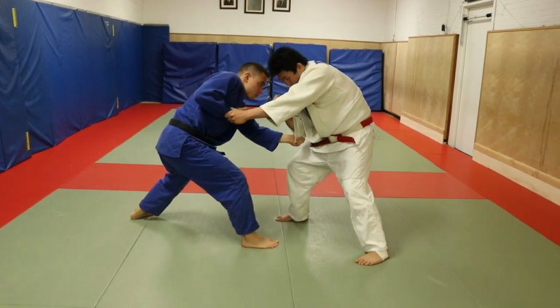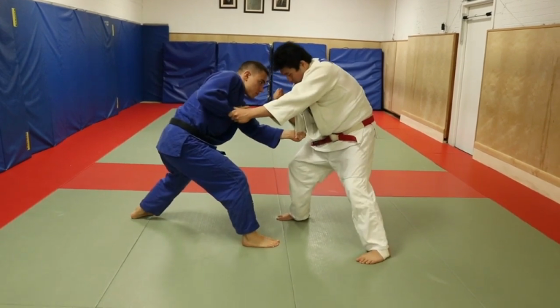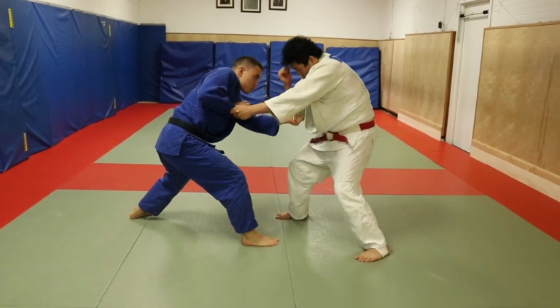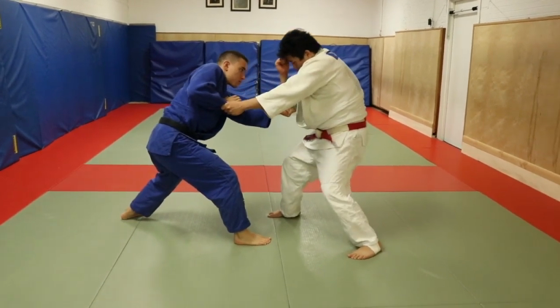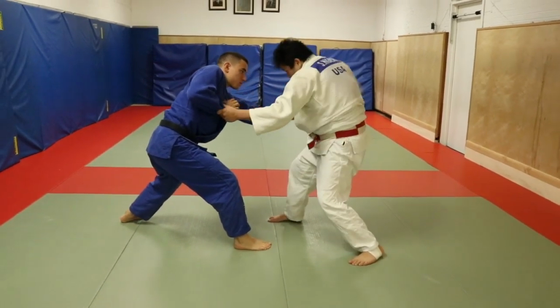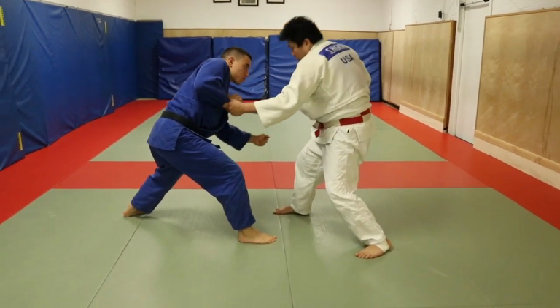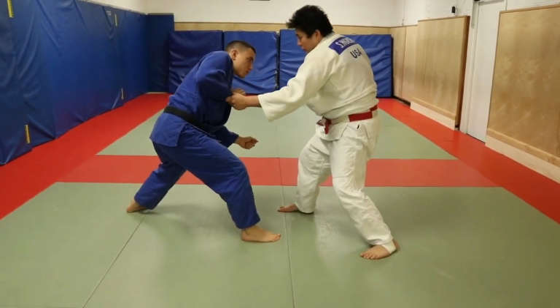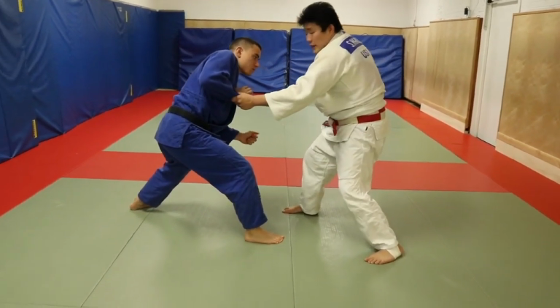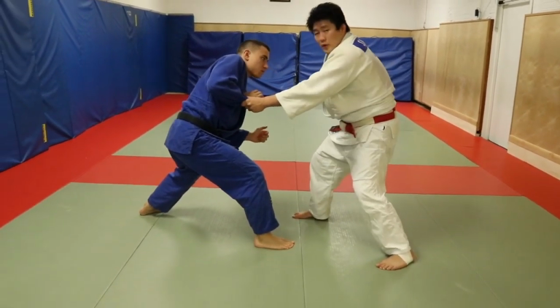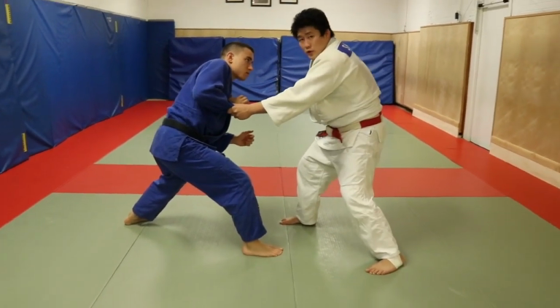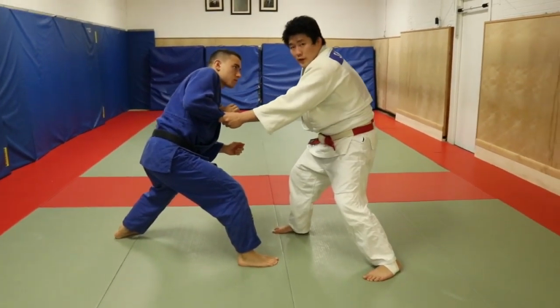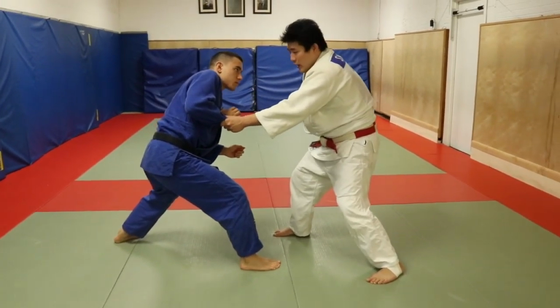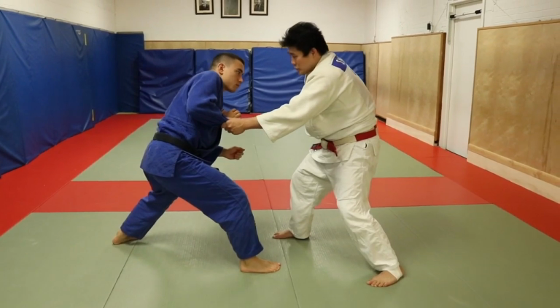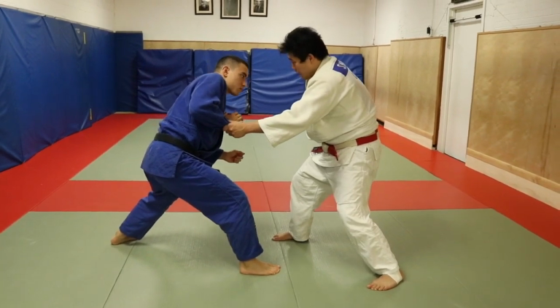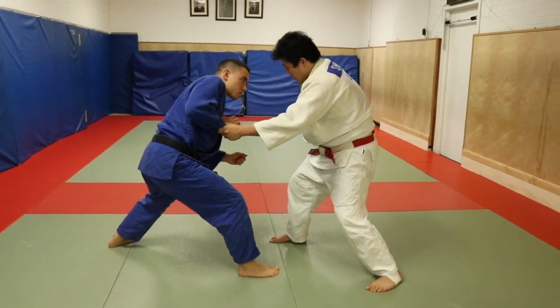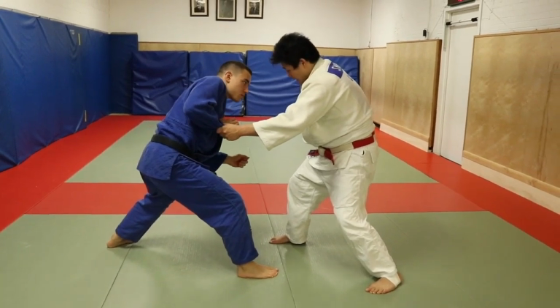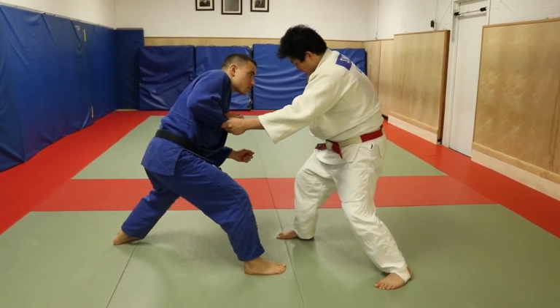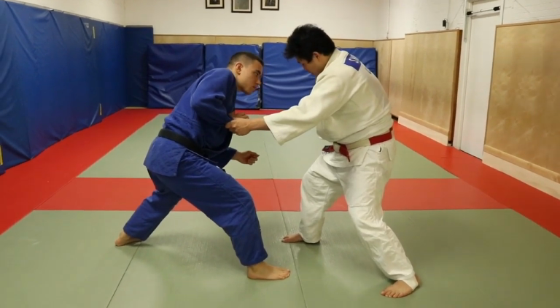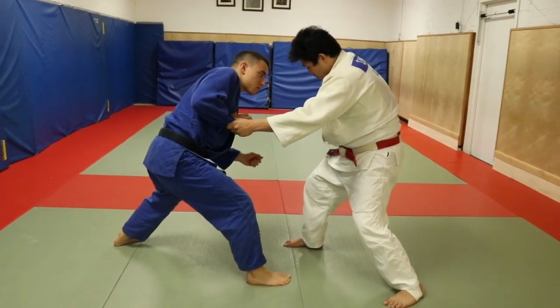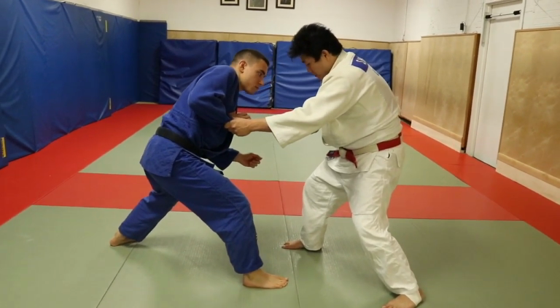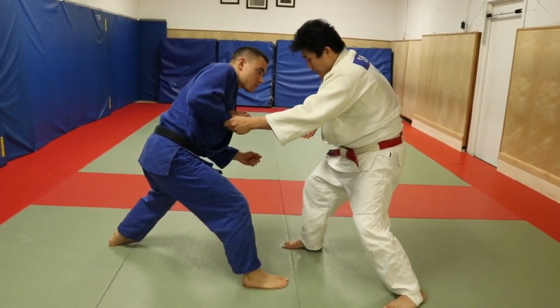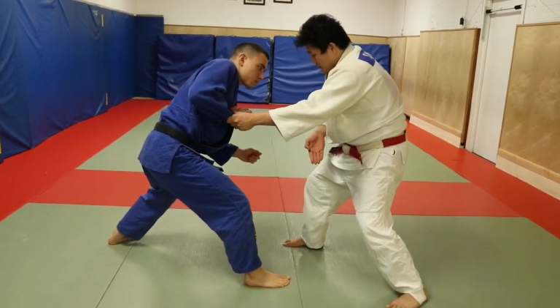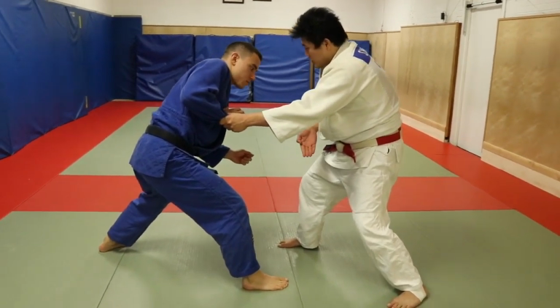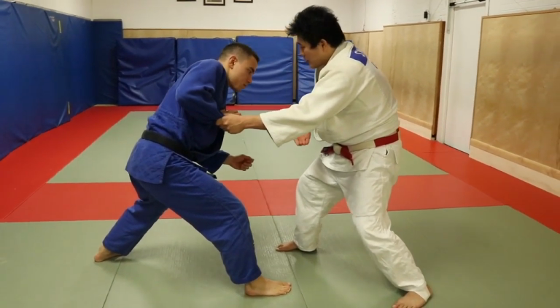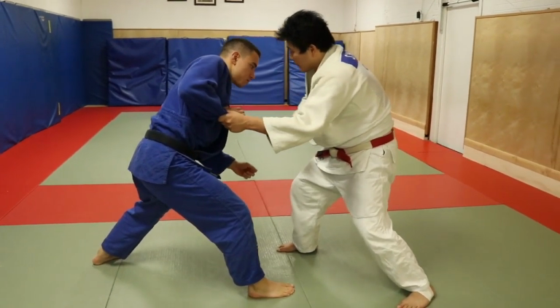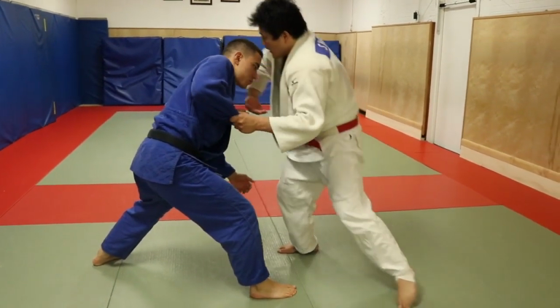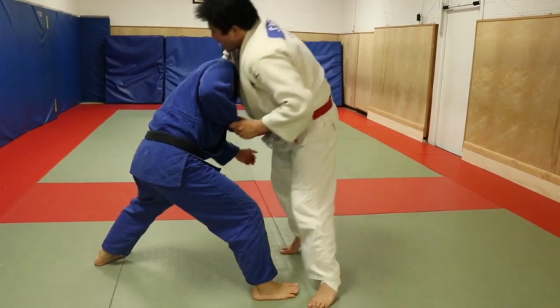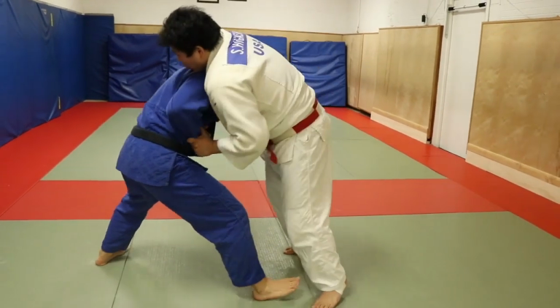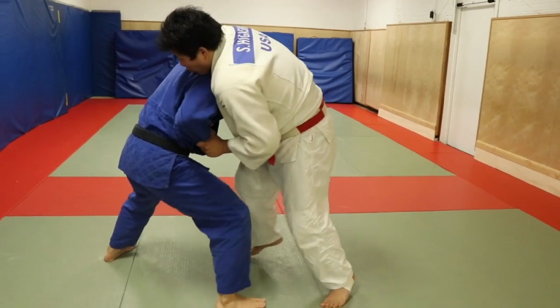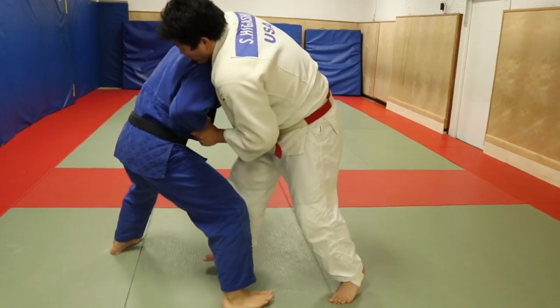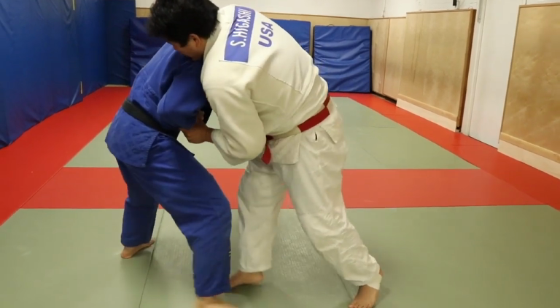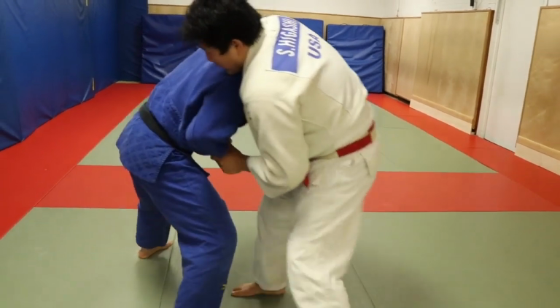He has my sleeve, I take it off, and now I'm going to go into the front headlock position. I want to make sure that my hand is in between our bodies. I go over and connect.